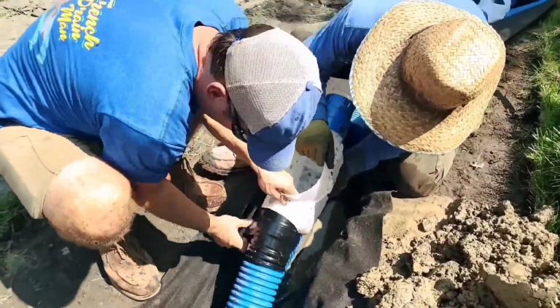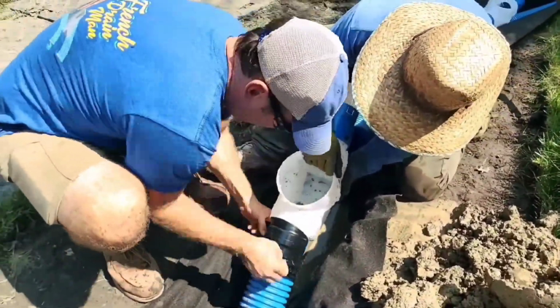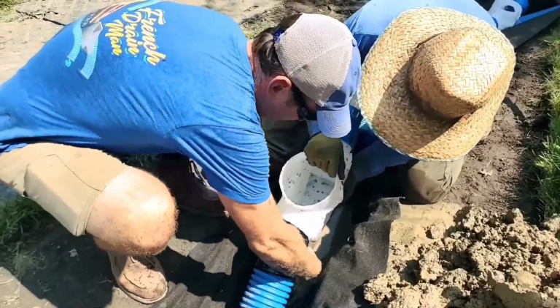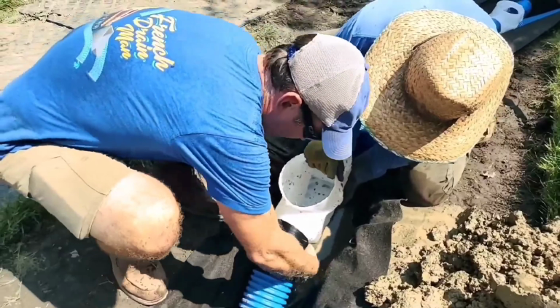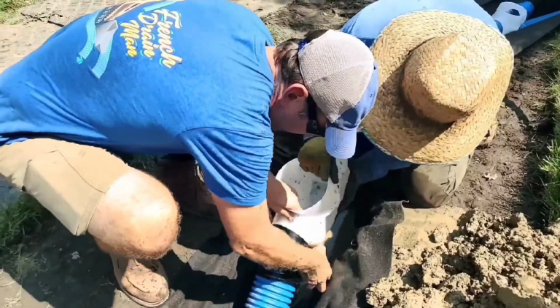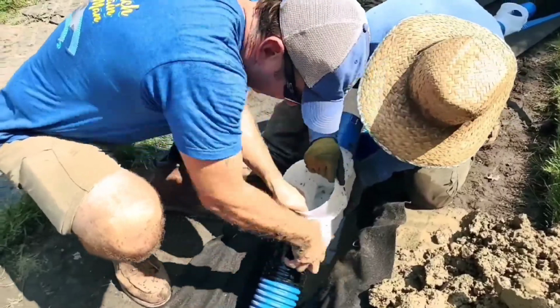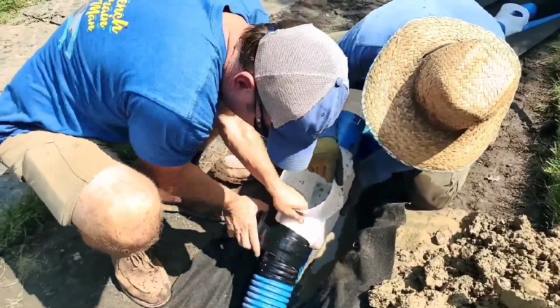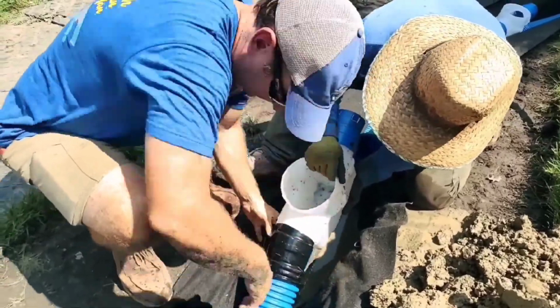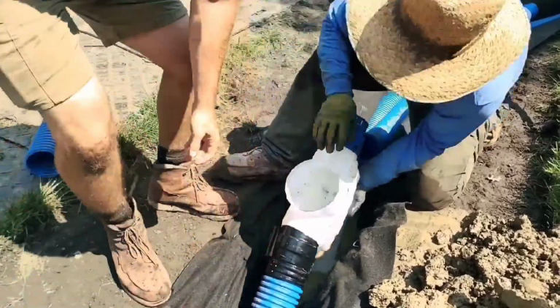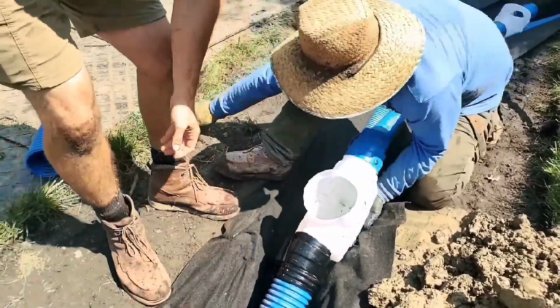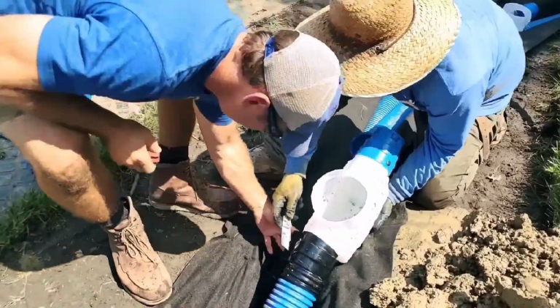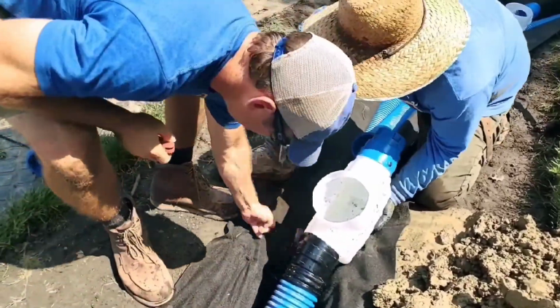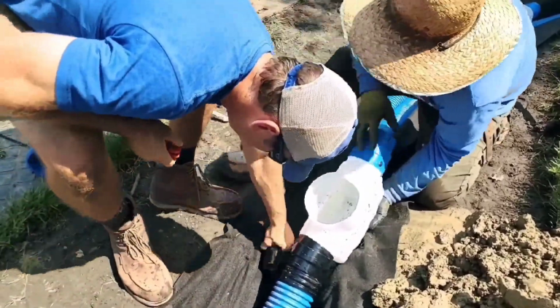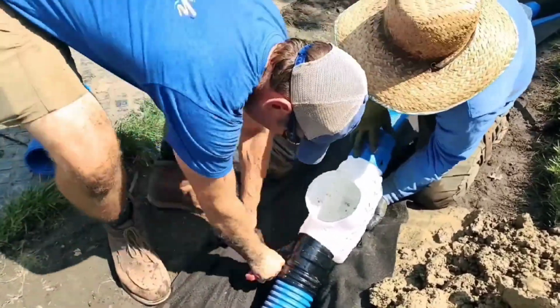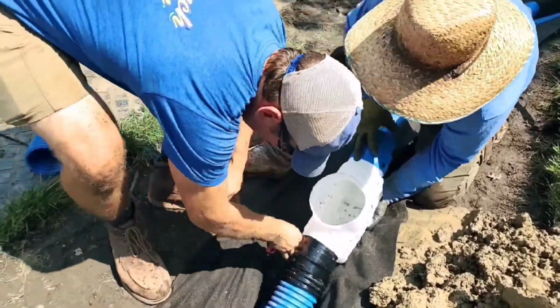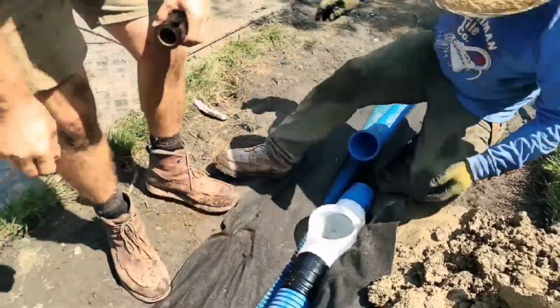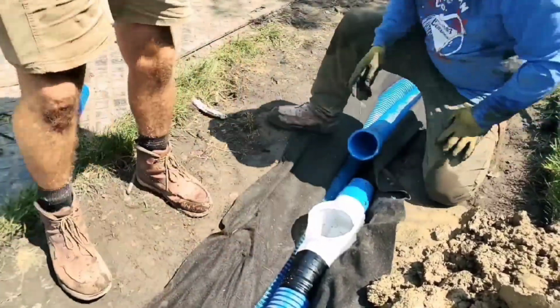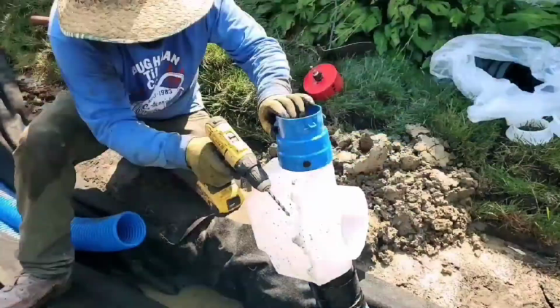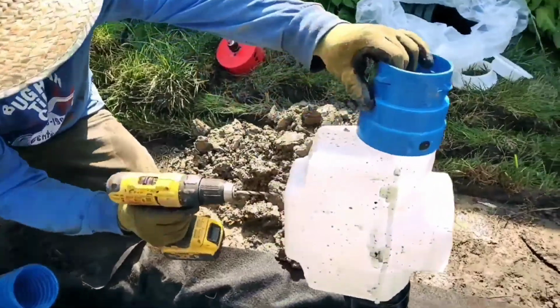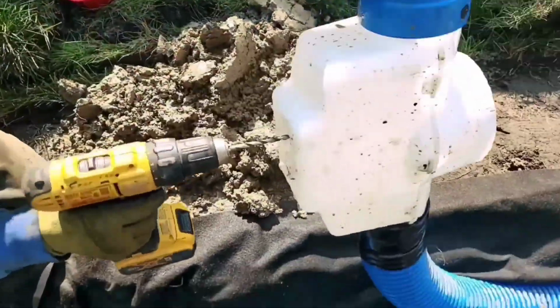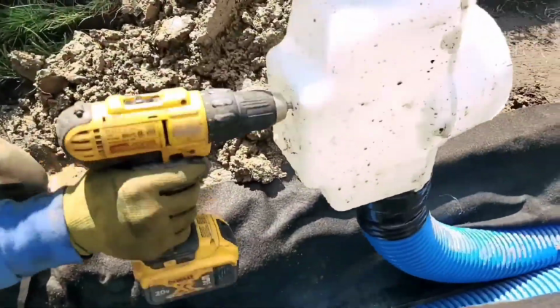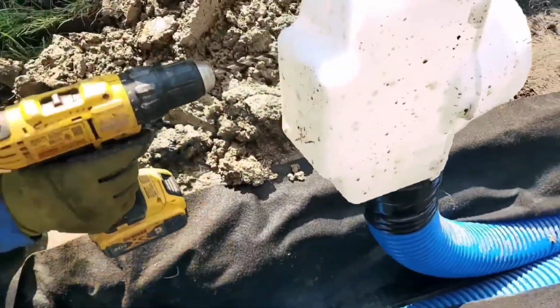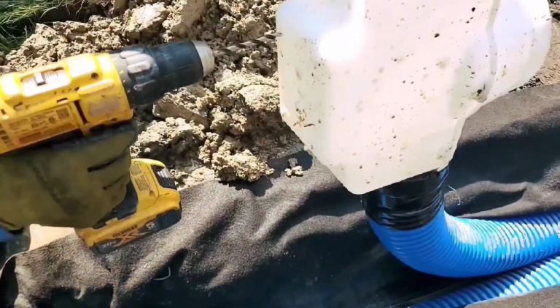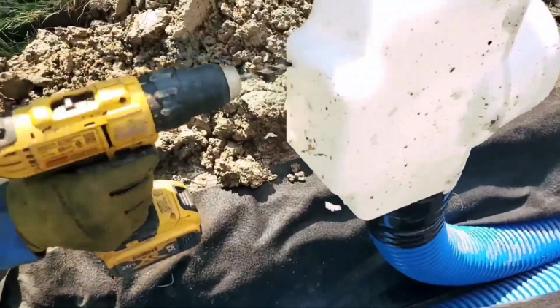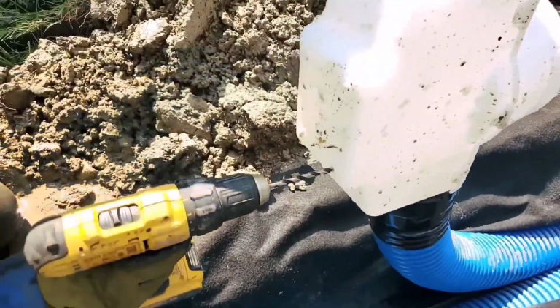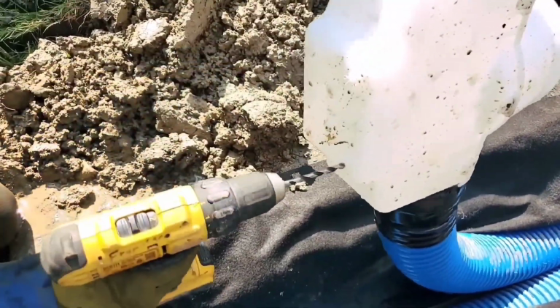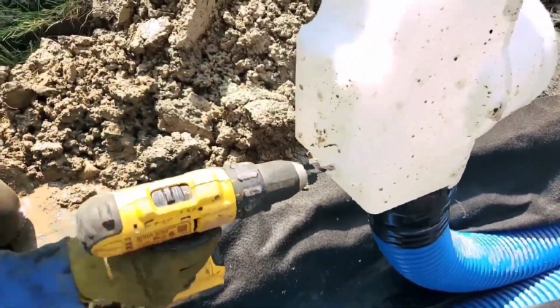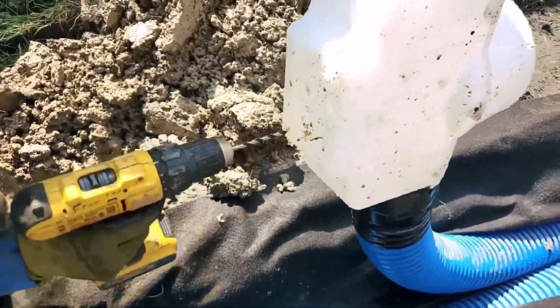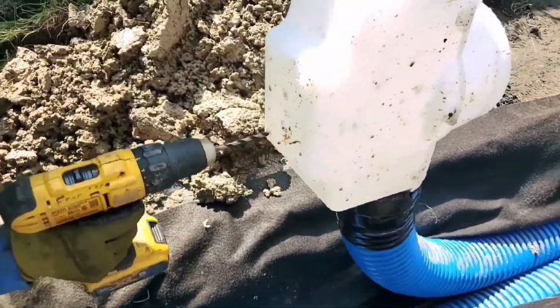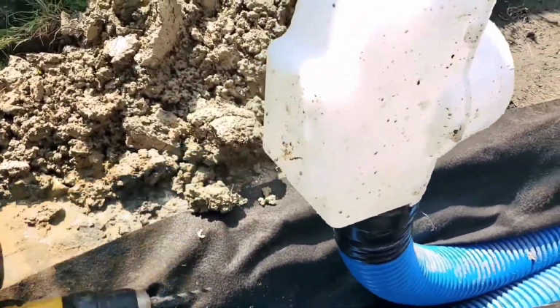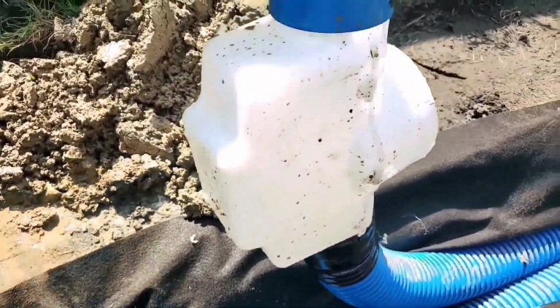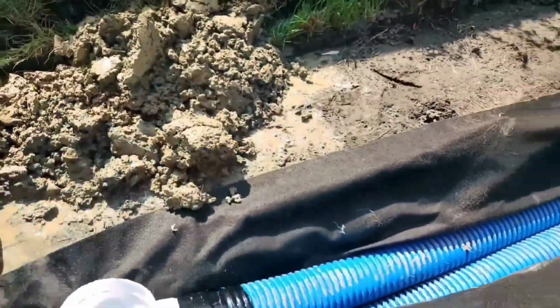We have all the parts on the truck. We don't have to keep a ridiculous amount of inventory. We have guides on the bottom of the catch basin so it's super easy to line up the drill bit.